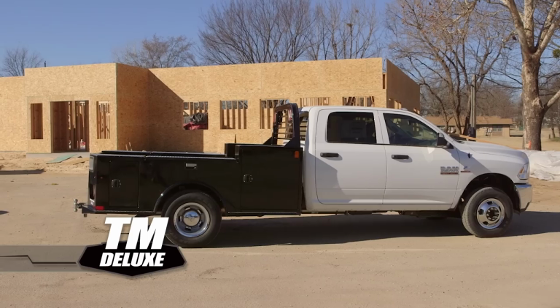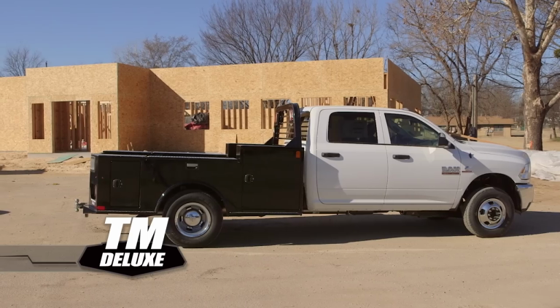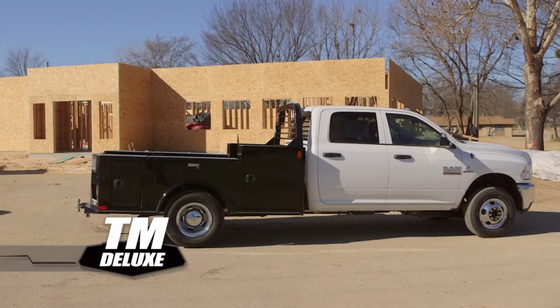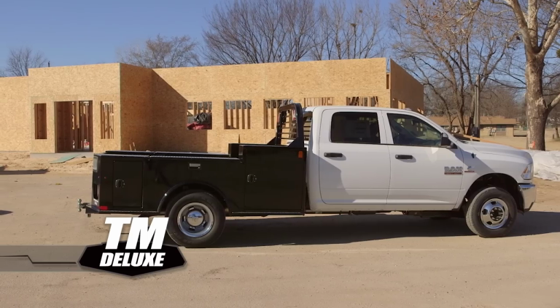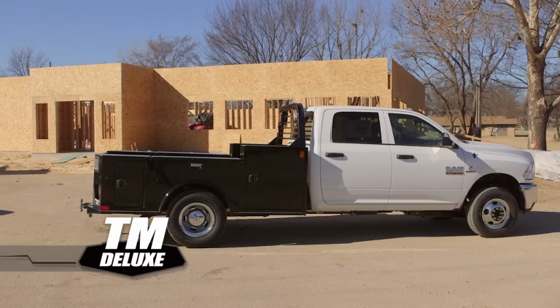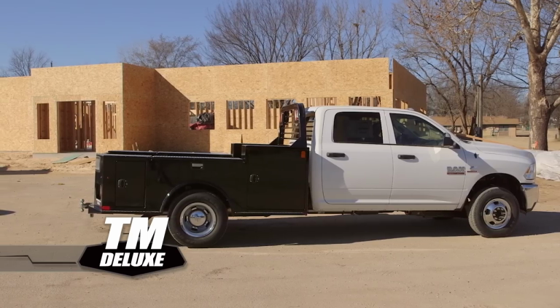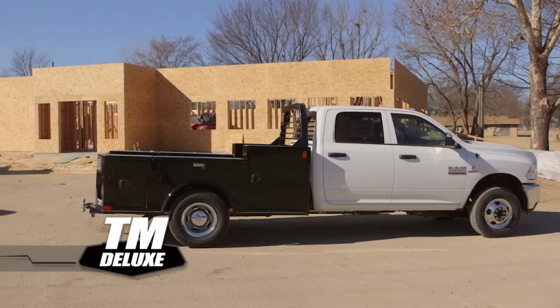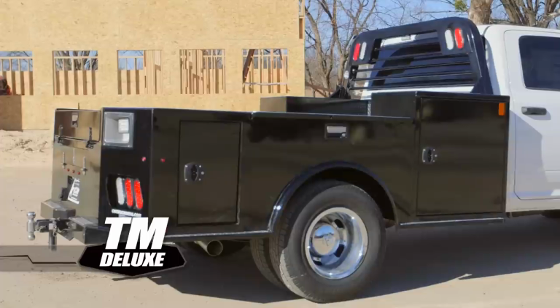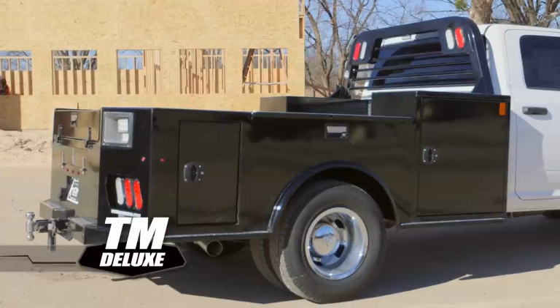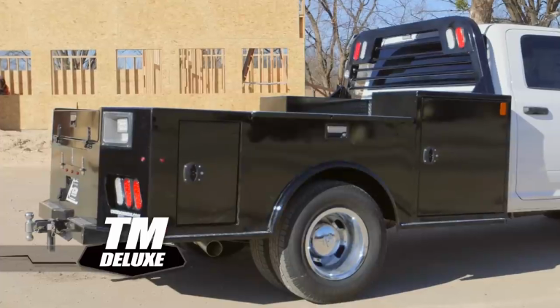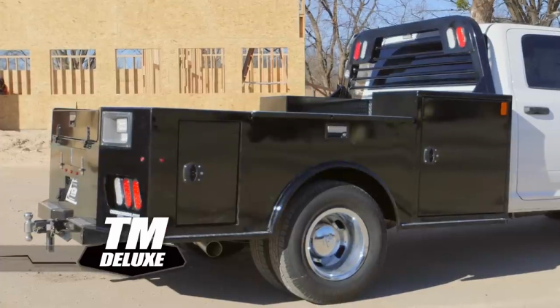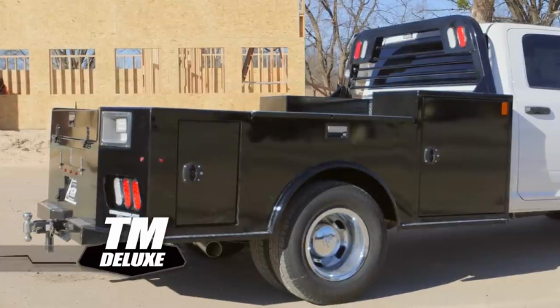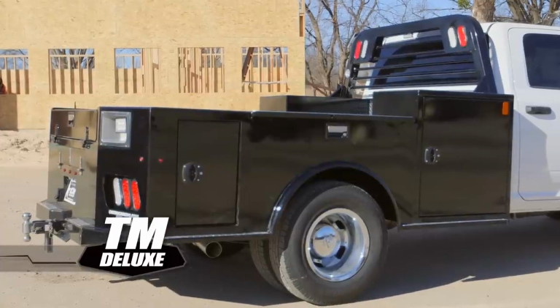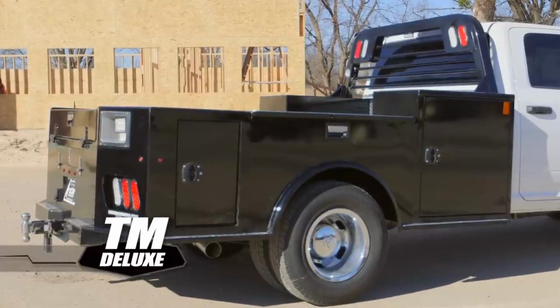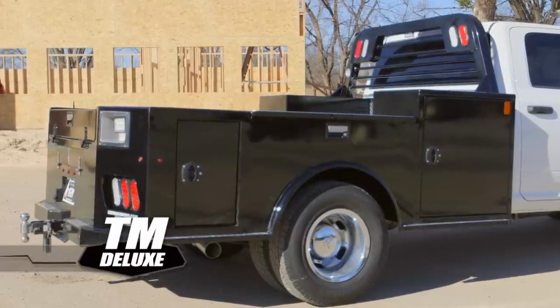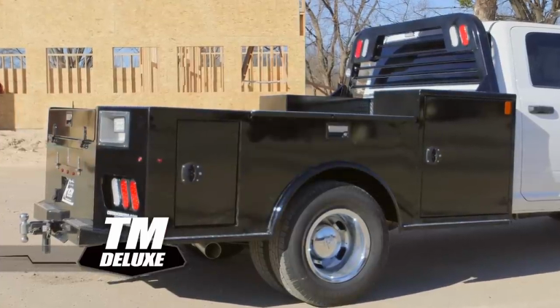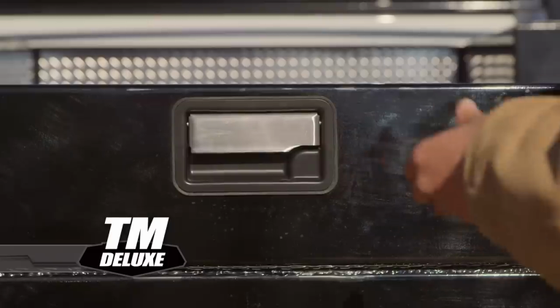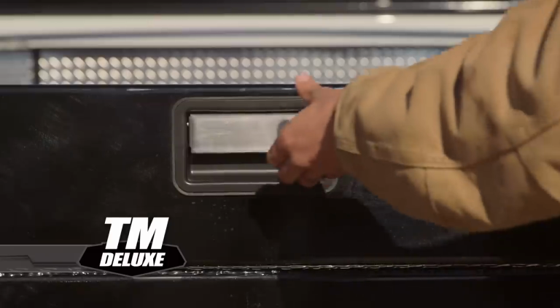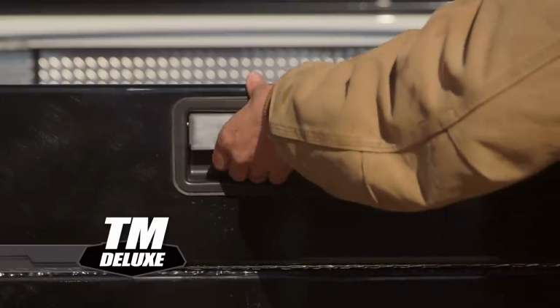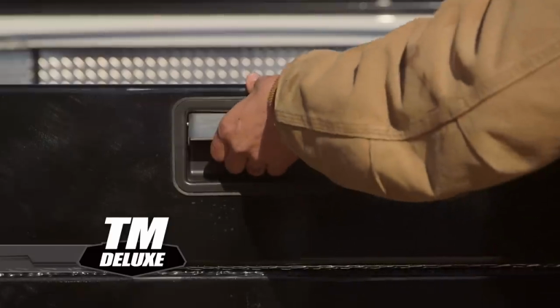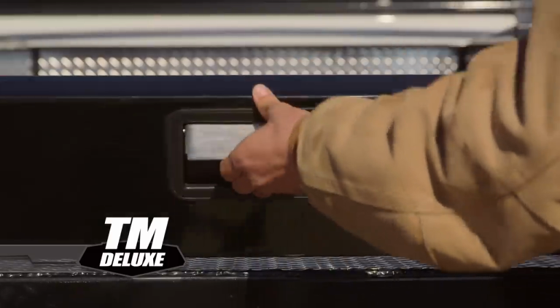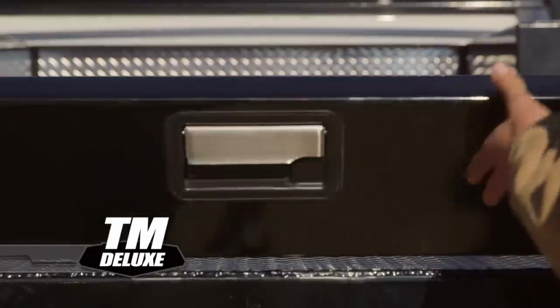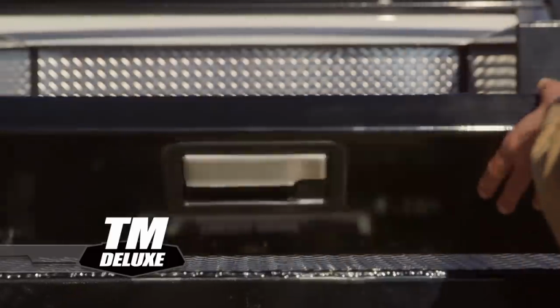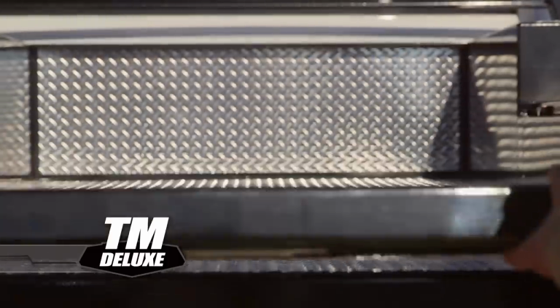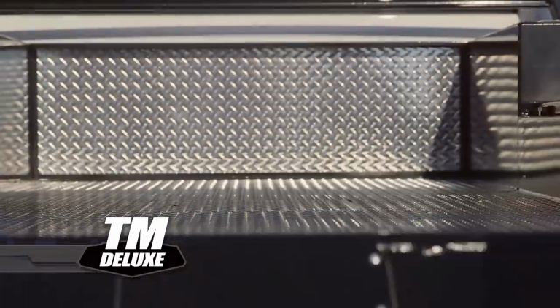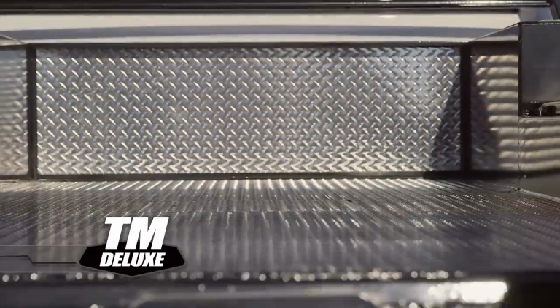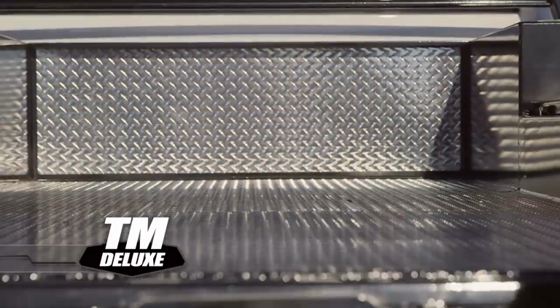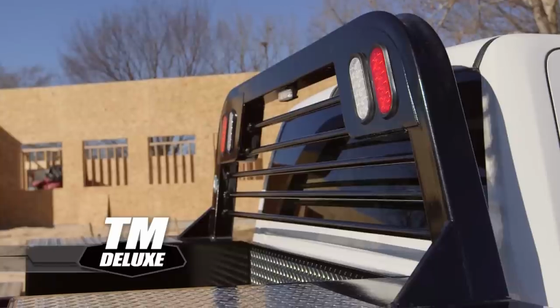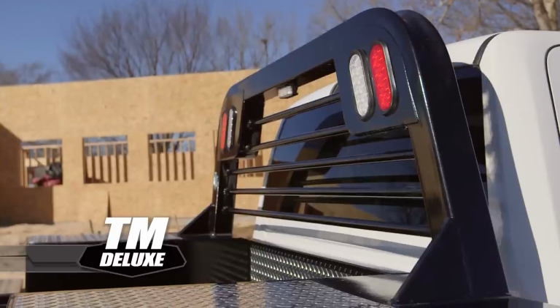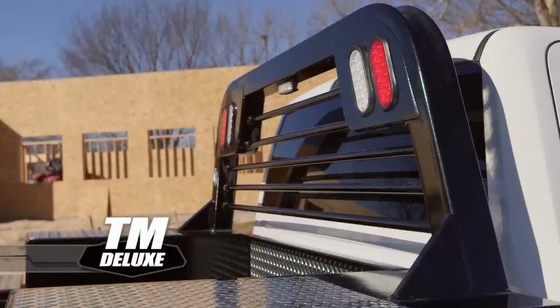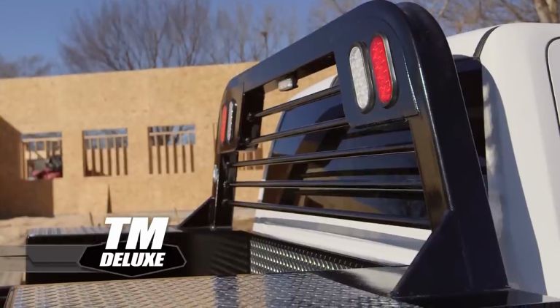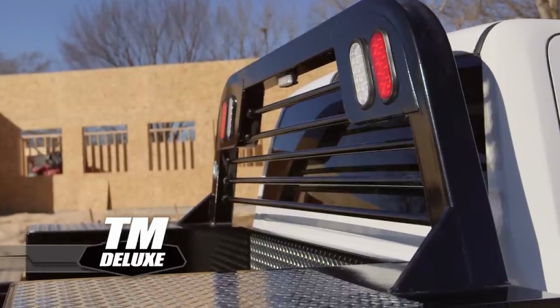This truck bed has an all-steel construction, 4-inch steel channeled frame rails along with 3-inch steel roll-formed 3/16-inch crossmembers and an integrated tube headache rack.